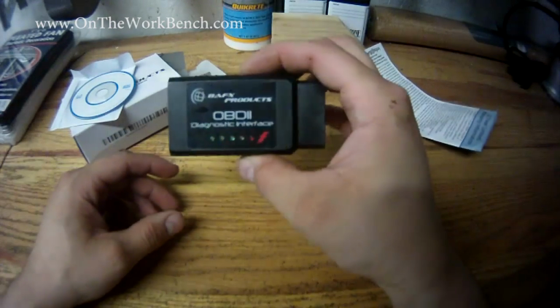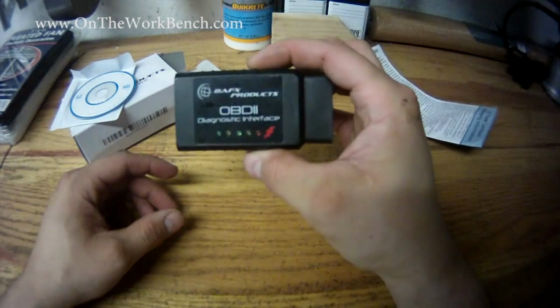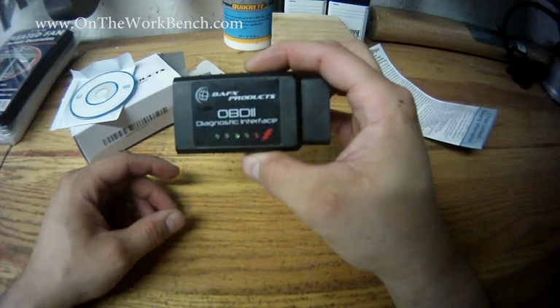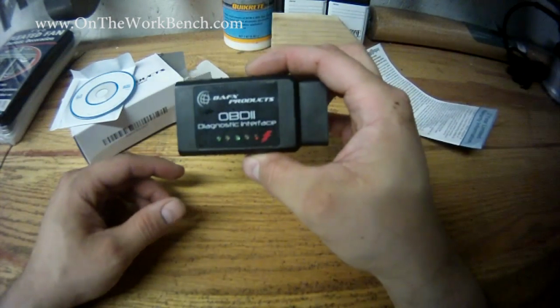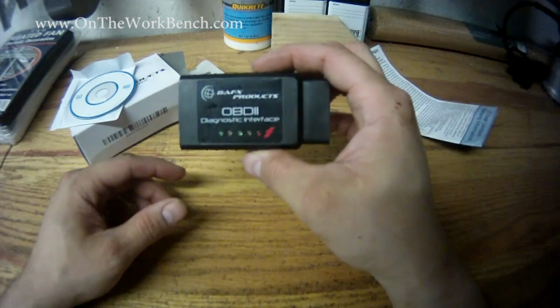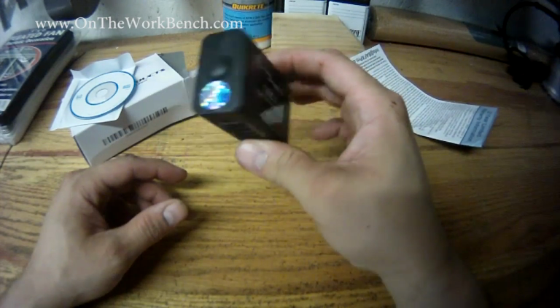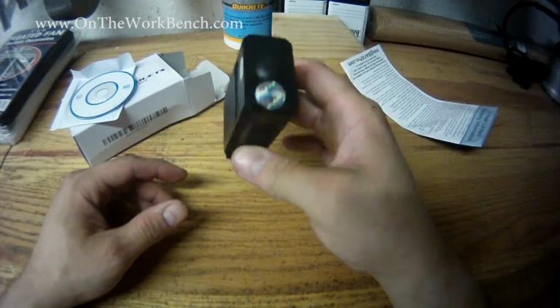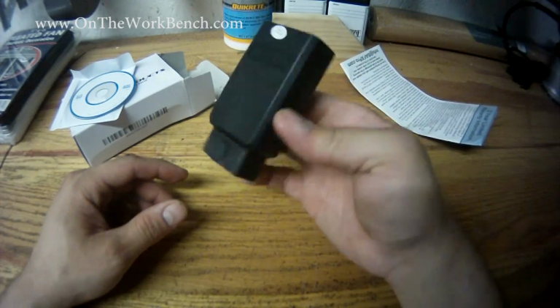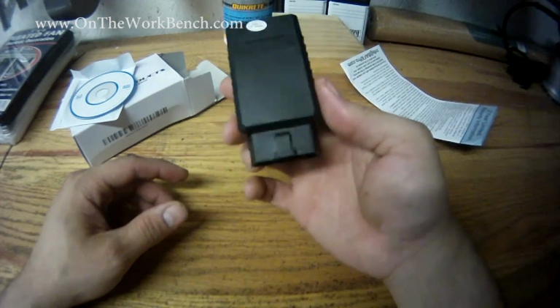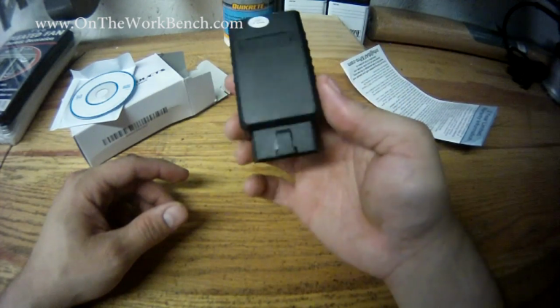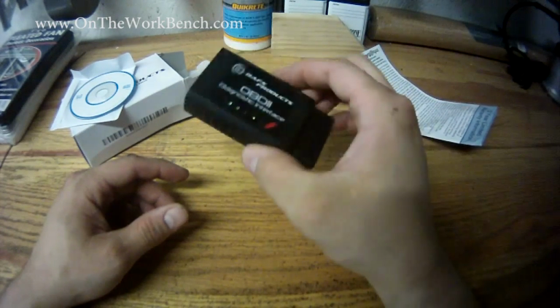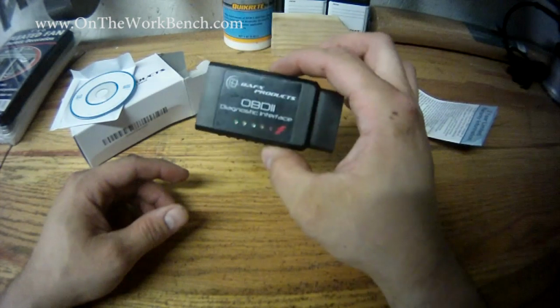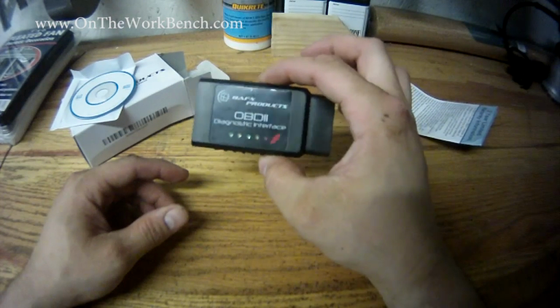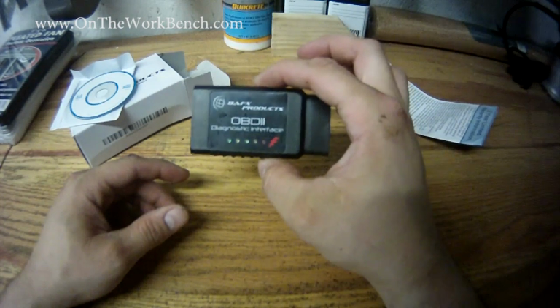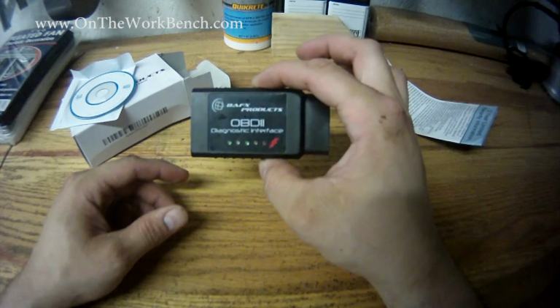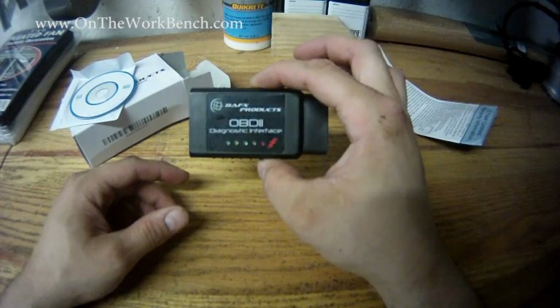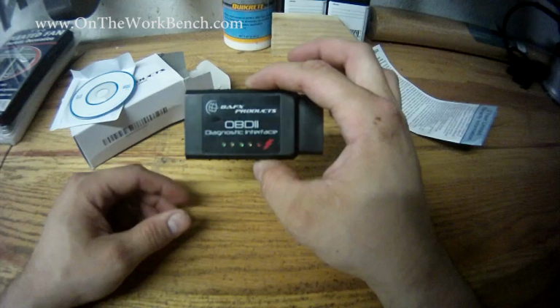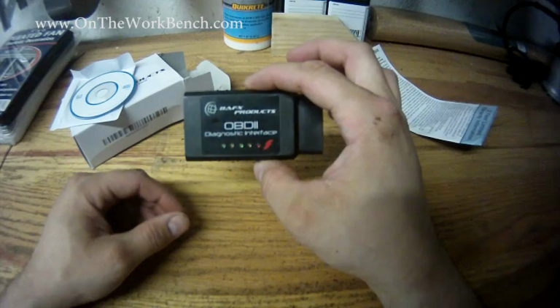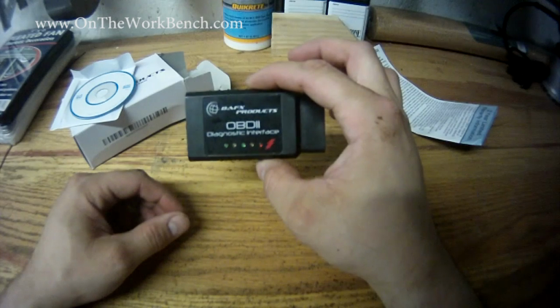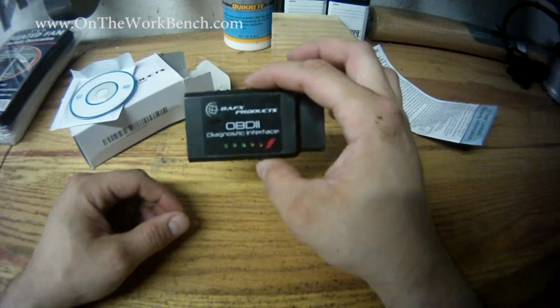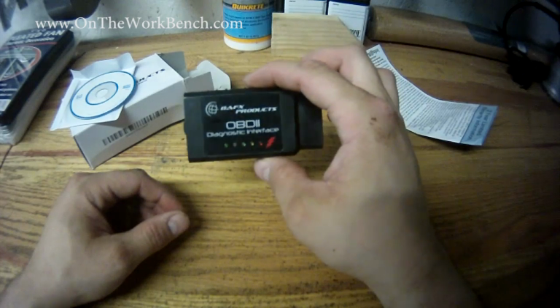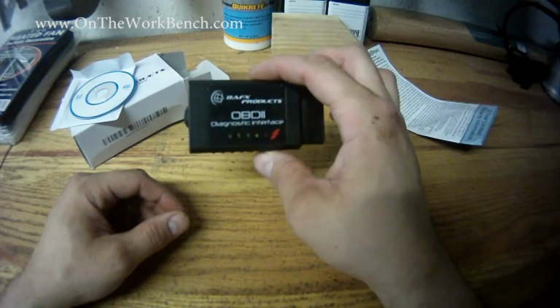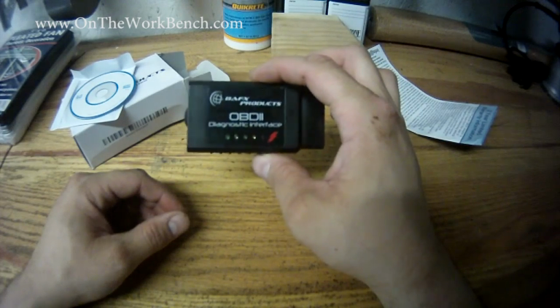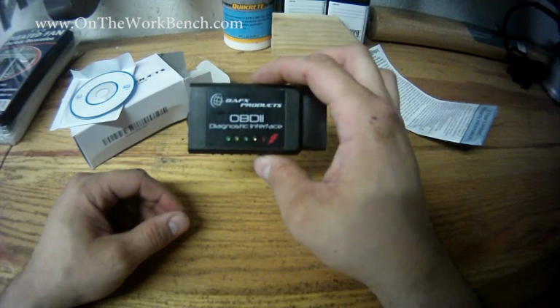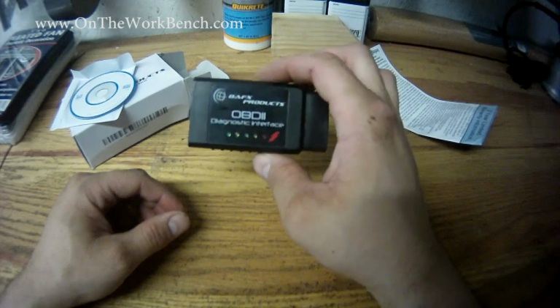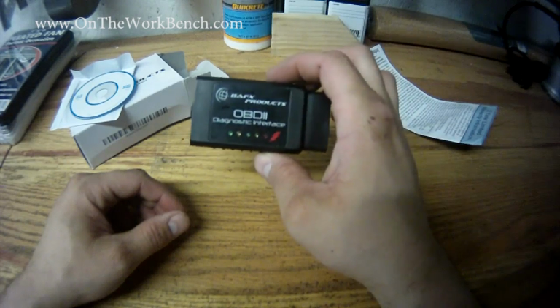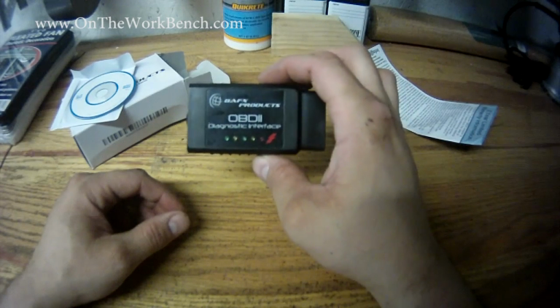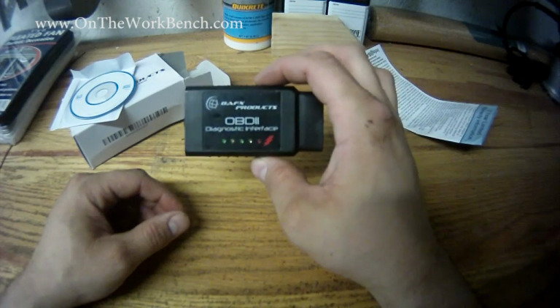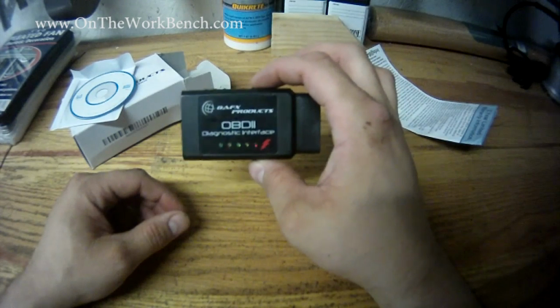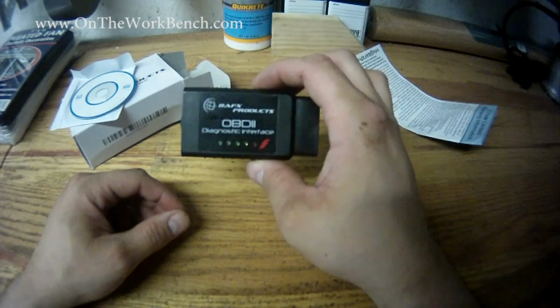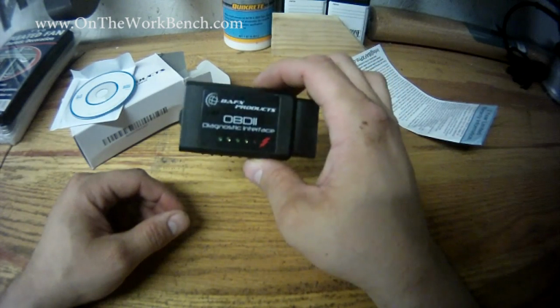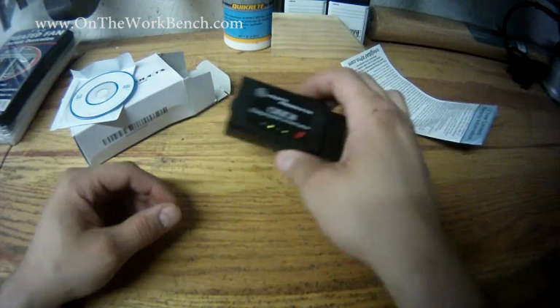This little plug has no screen on it and provides live data via either Bluetooth or a Wi-Fi network that it creates.